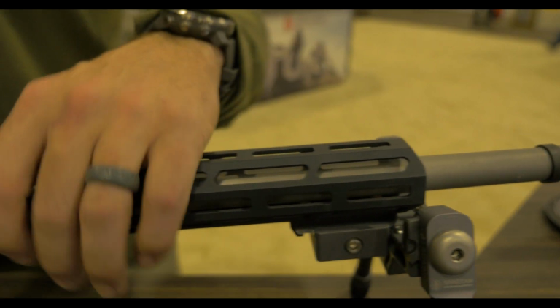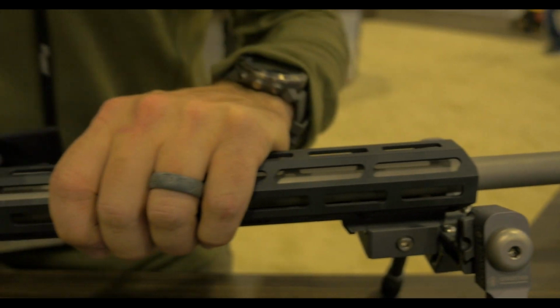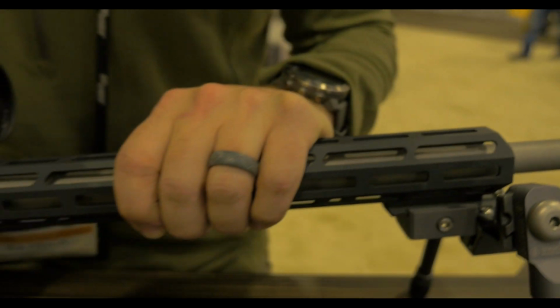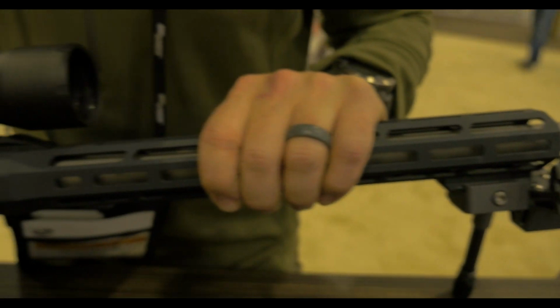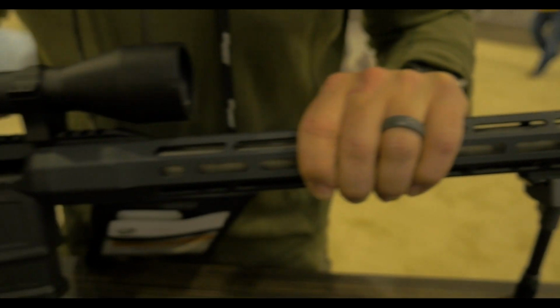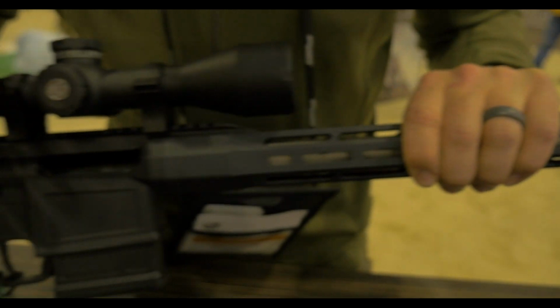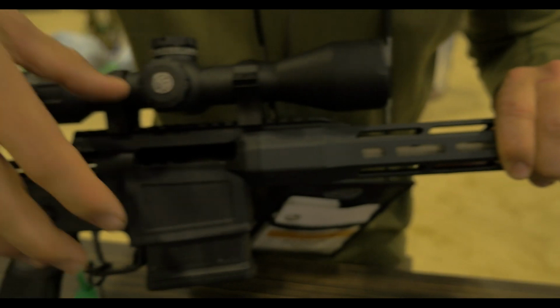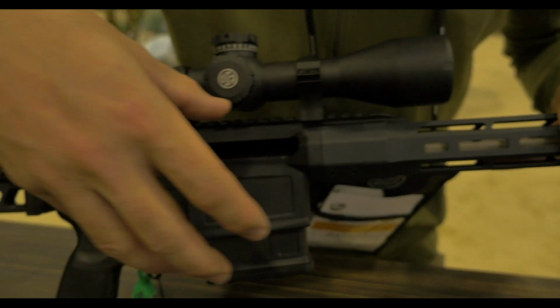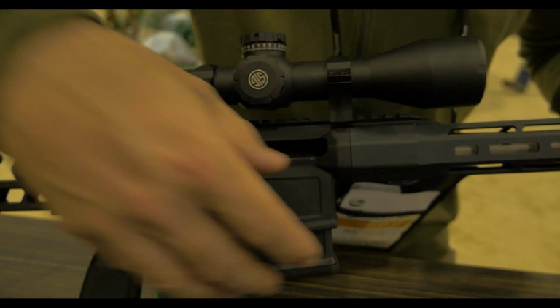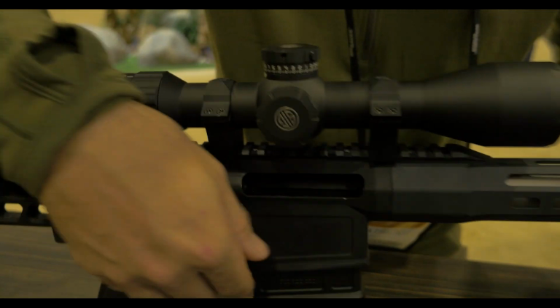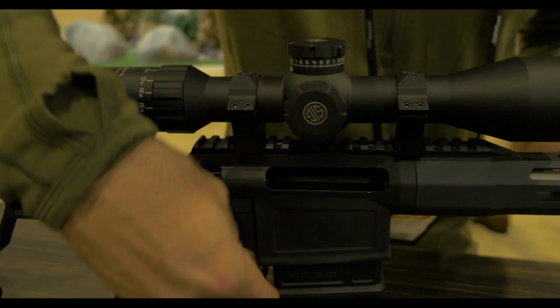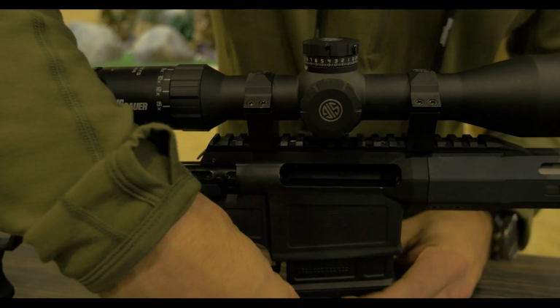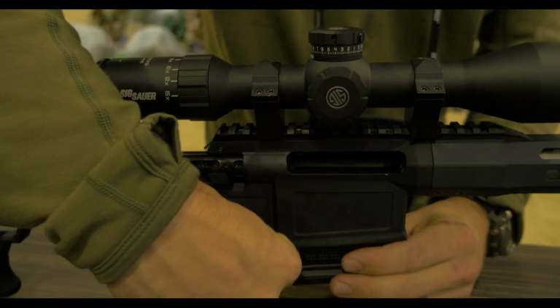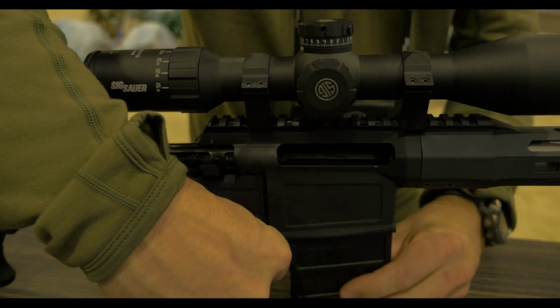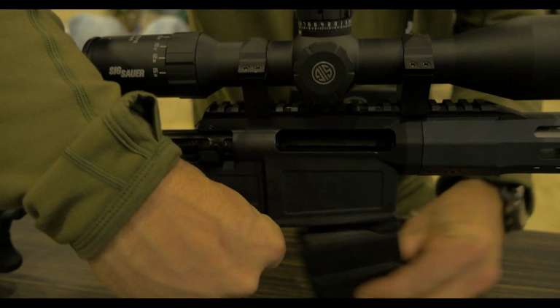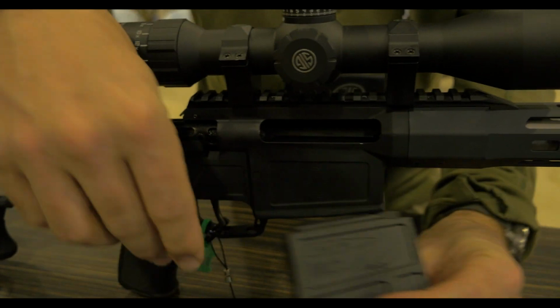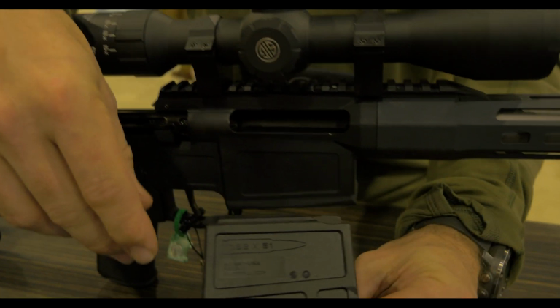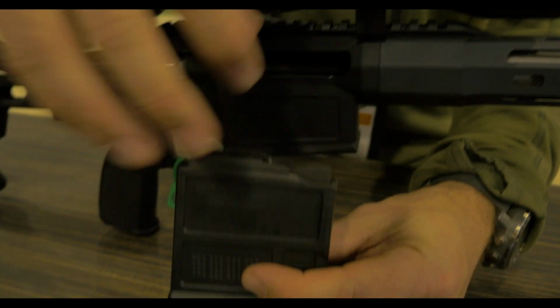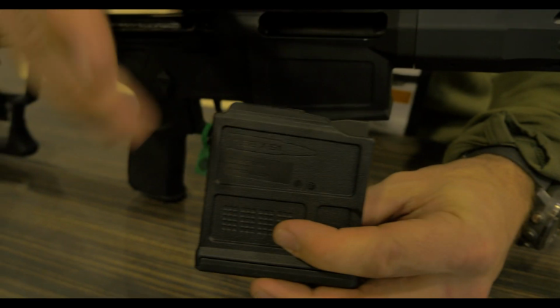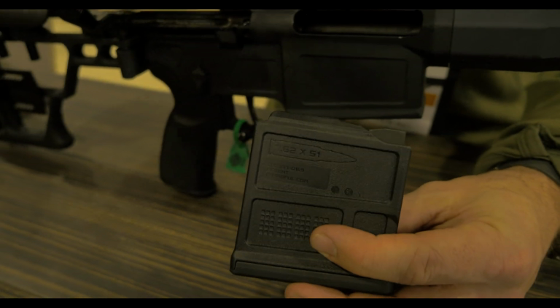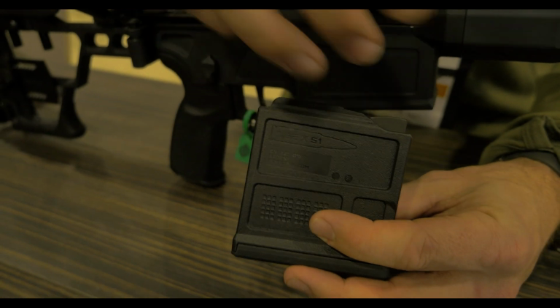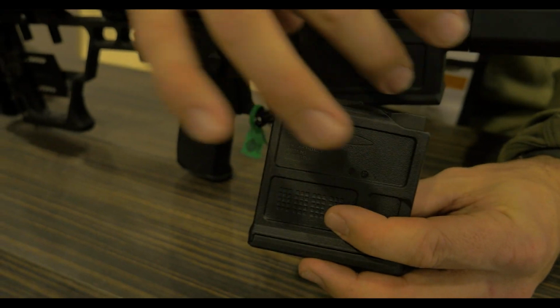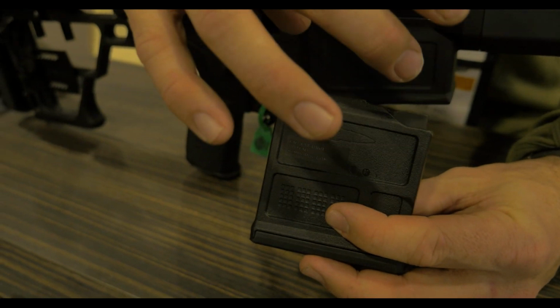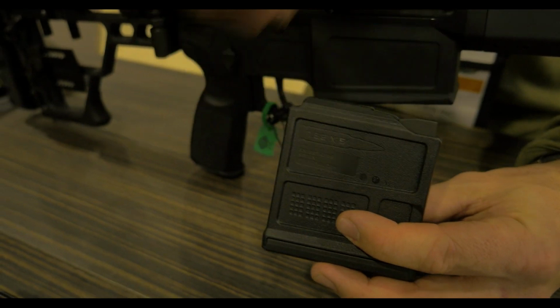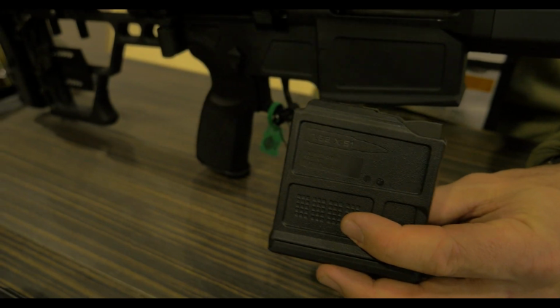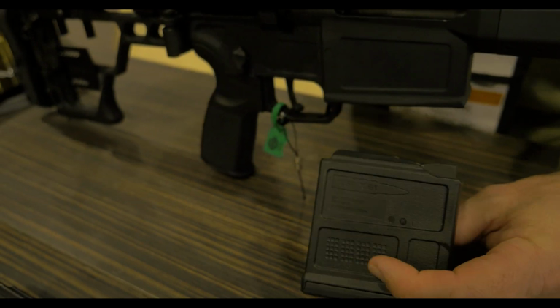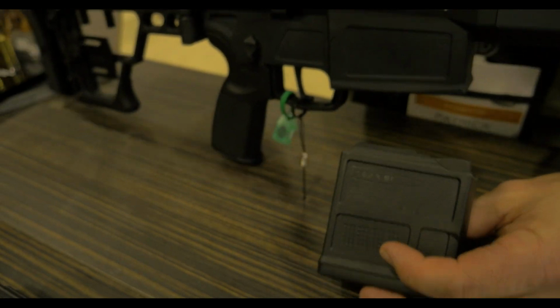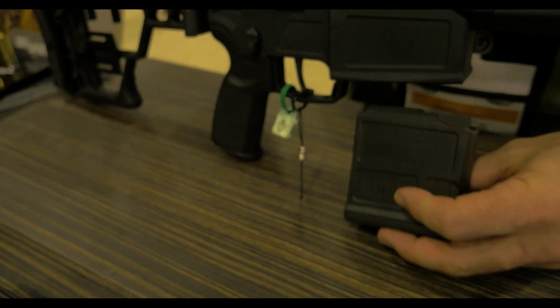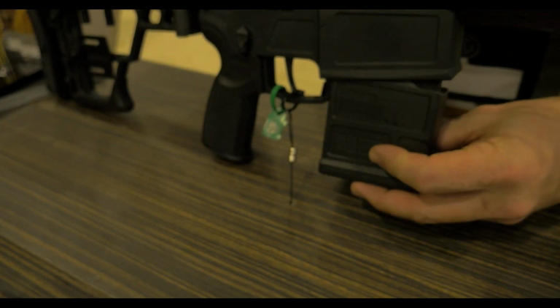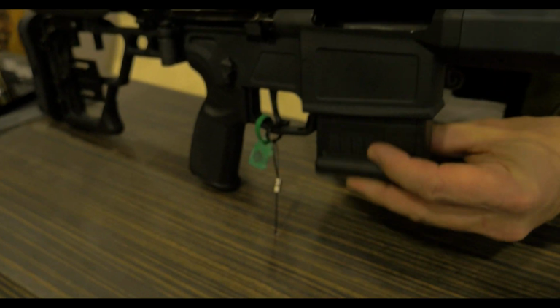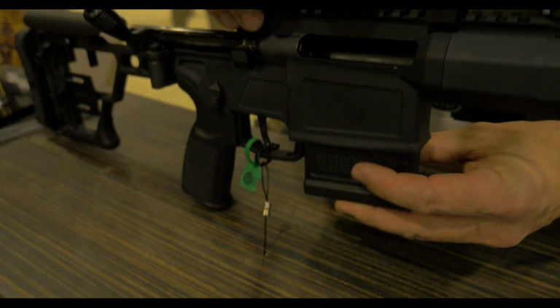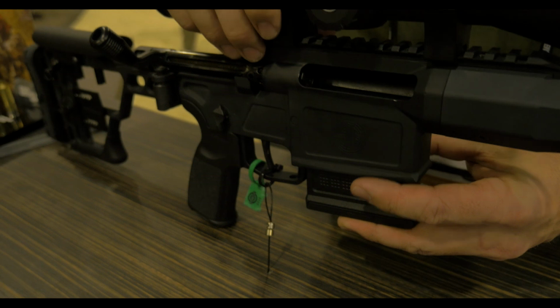We use the standard AI magazine in this — a magazine that you can buy at the store. AI mags give you a lot of flexibility for length, so you can use some of the longer 6.5 bullets that are on the market.